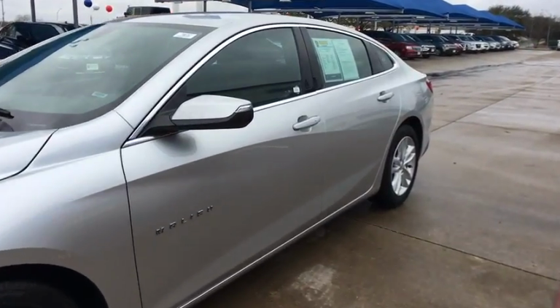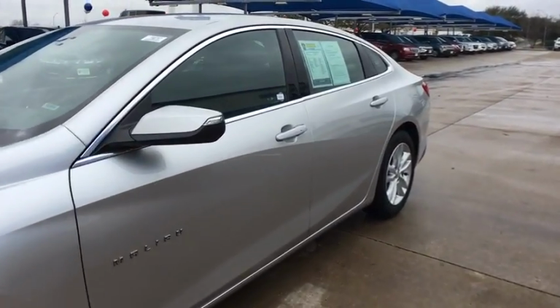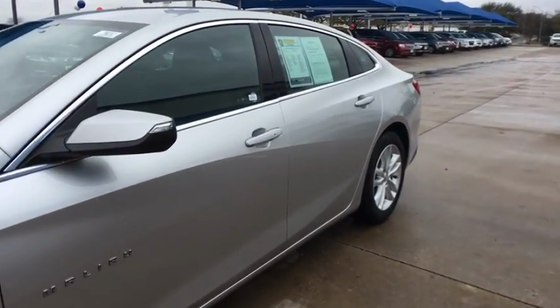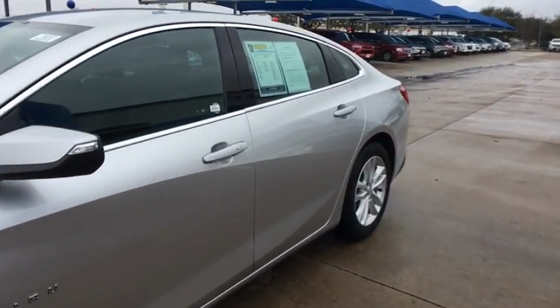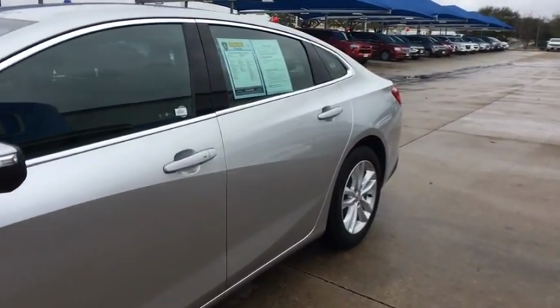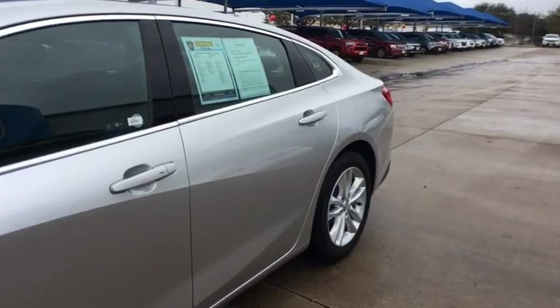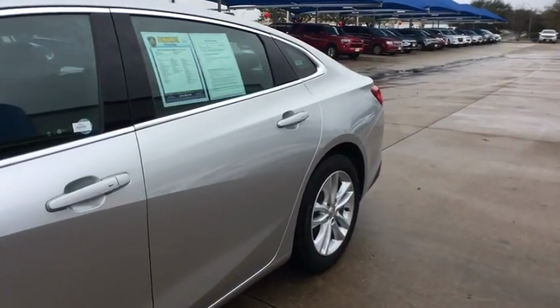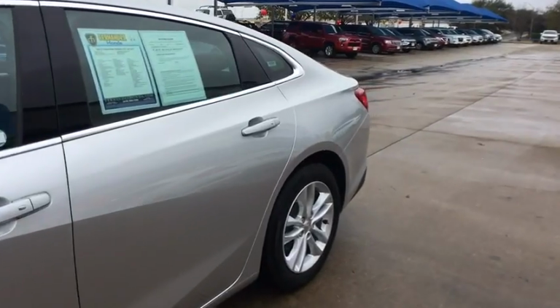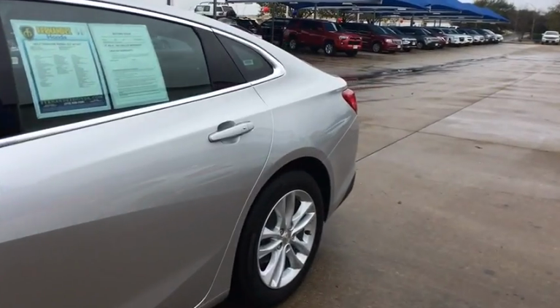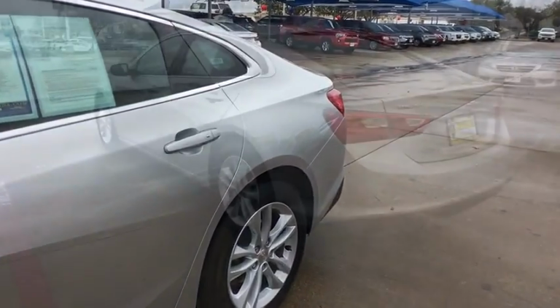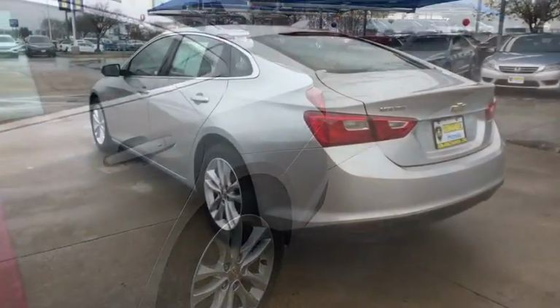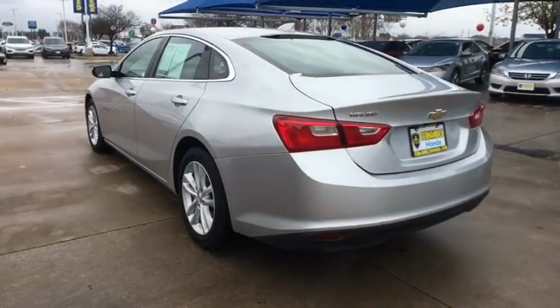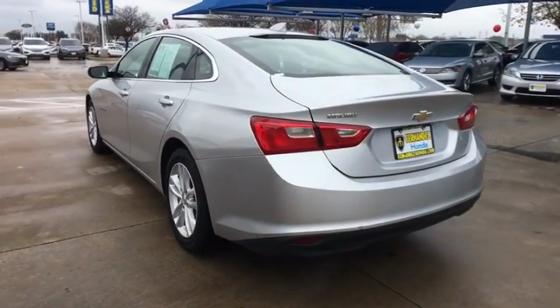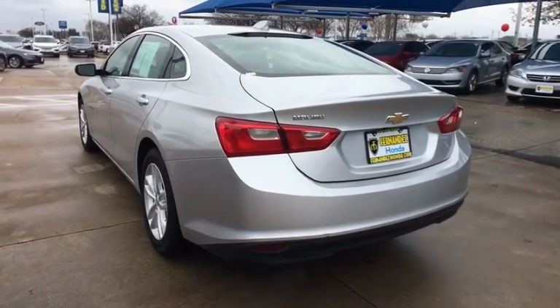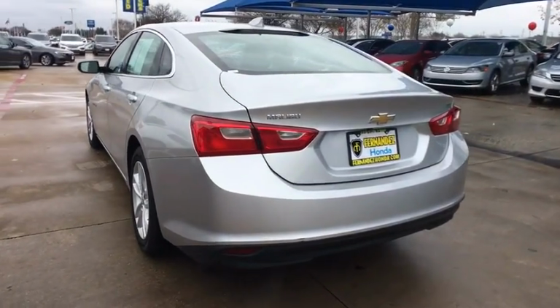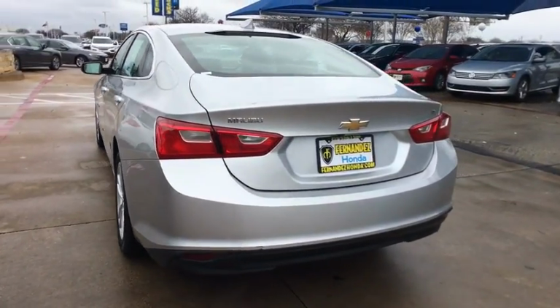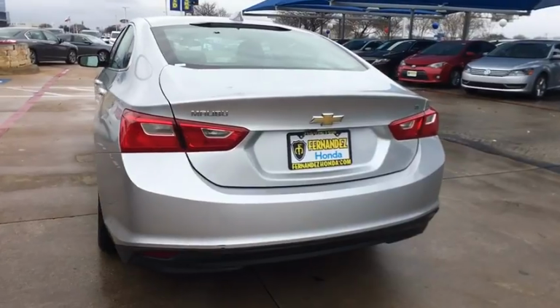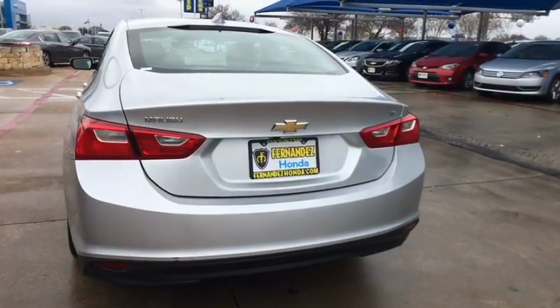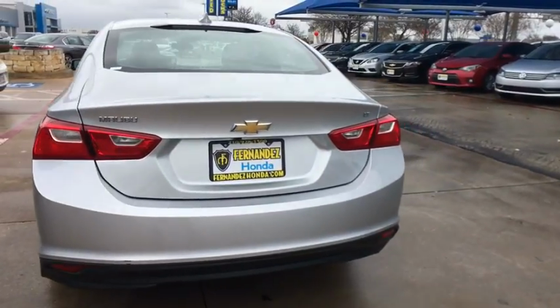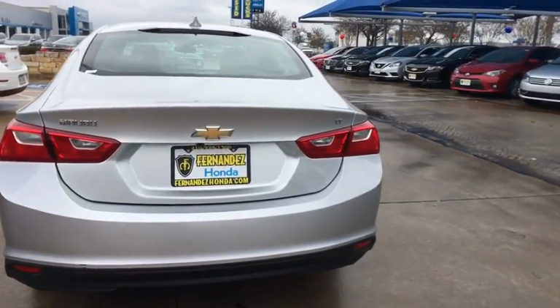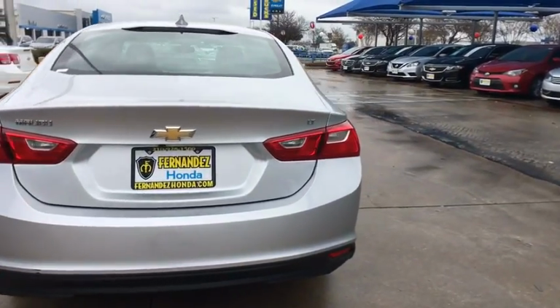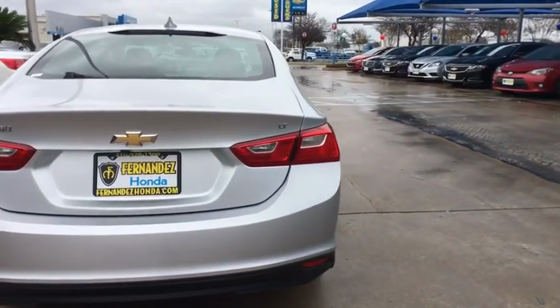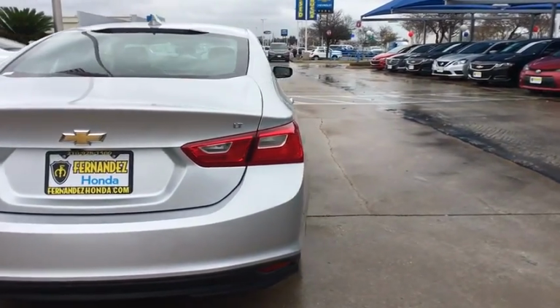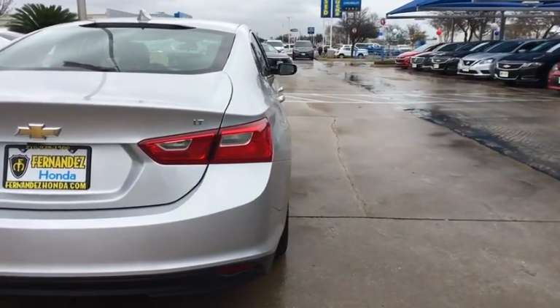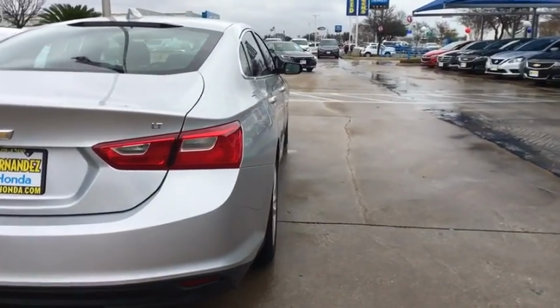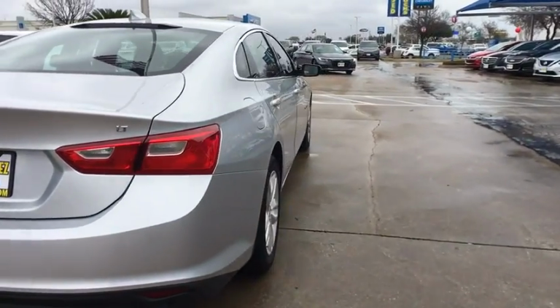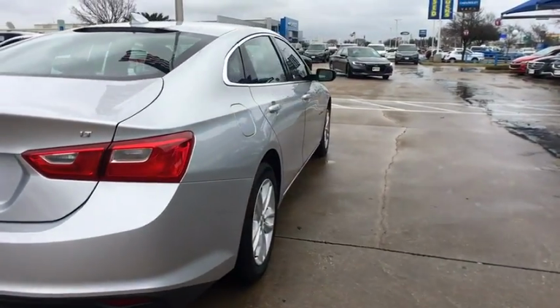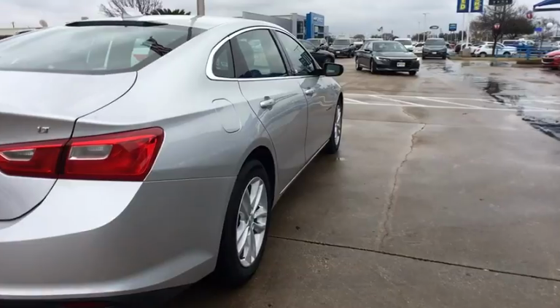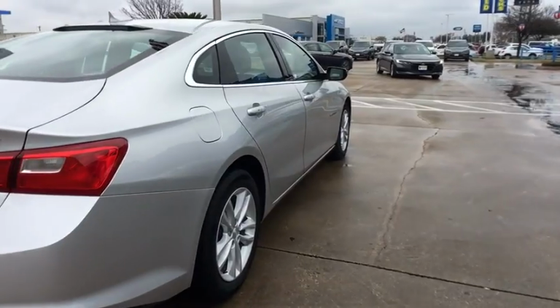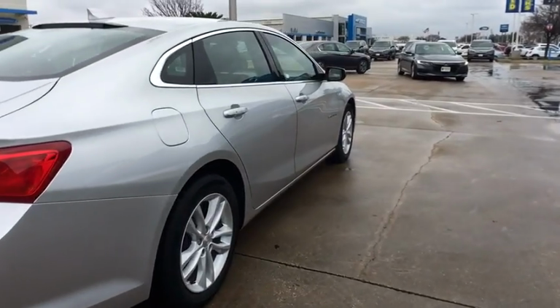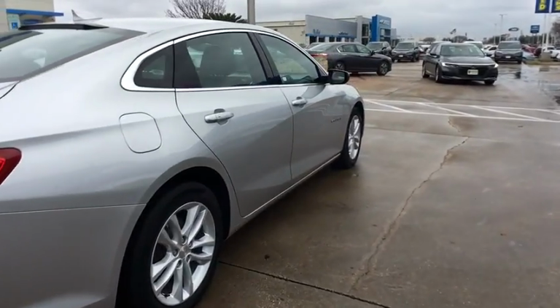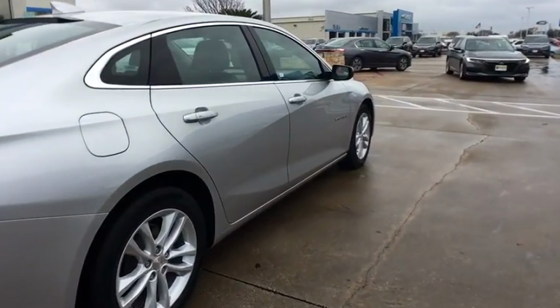Traction control, keyless entry, Bluetooth wireless data, hands-free phone, dual airbags, power steering, alloy wheels, four-wheel disc brakes, center armrest, security system, compass, power windows, rear window defroster.